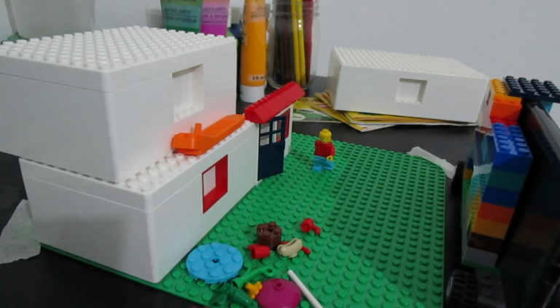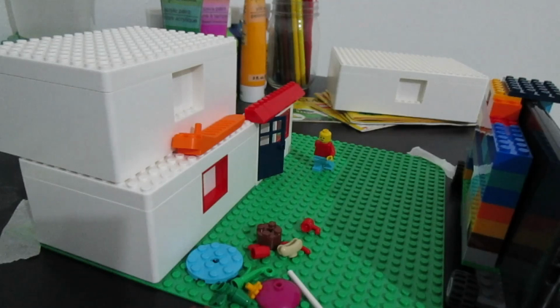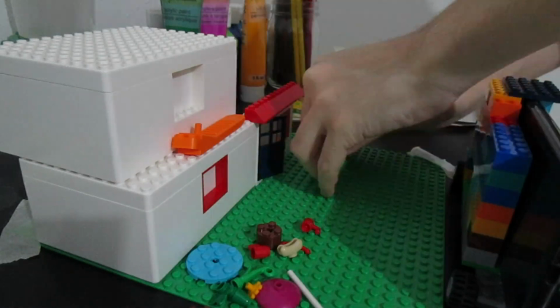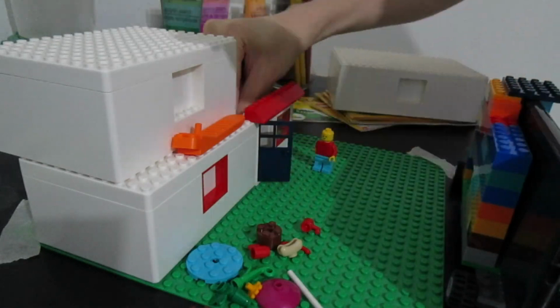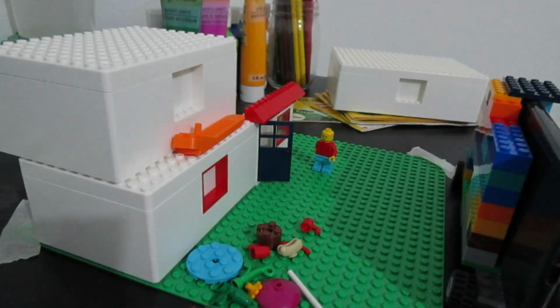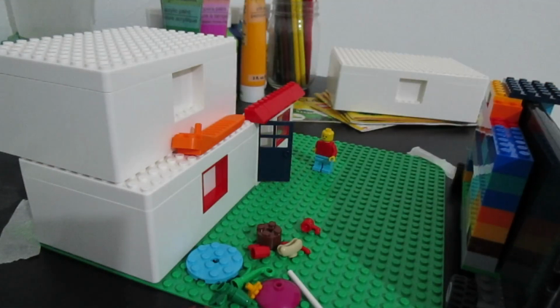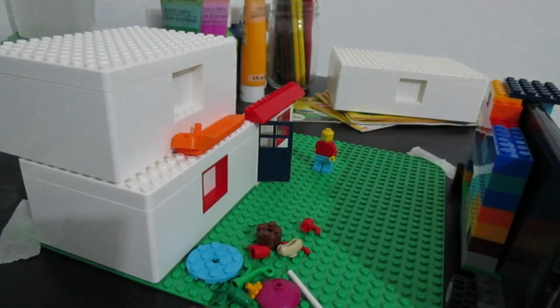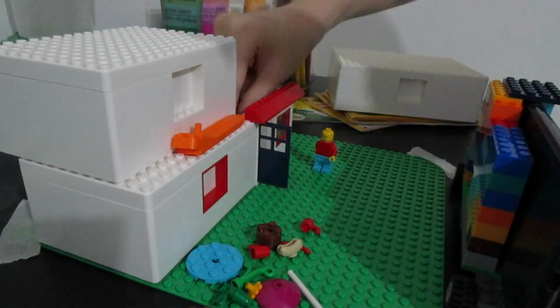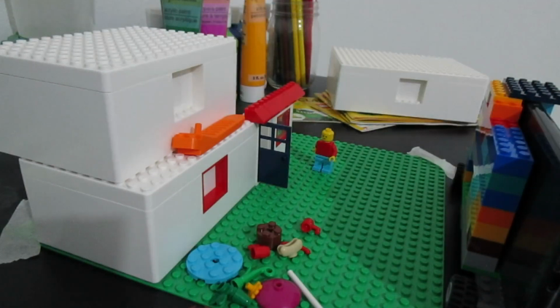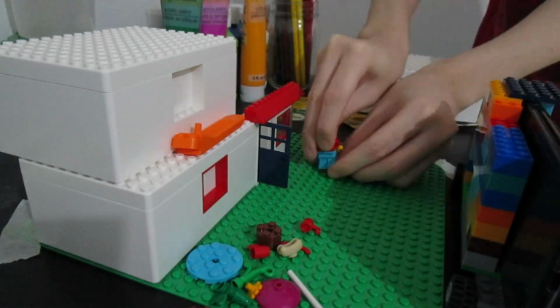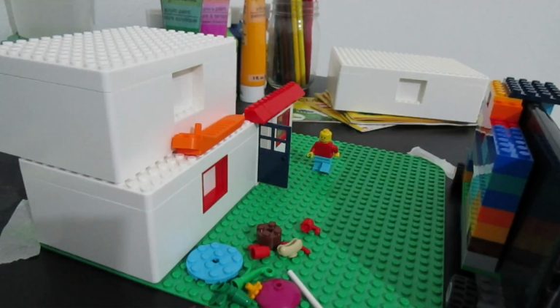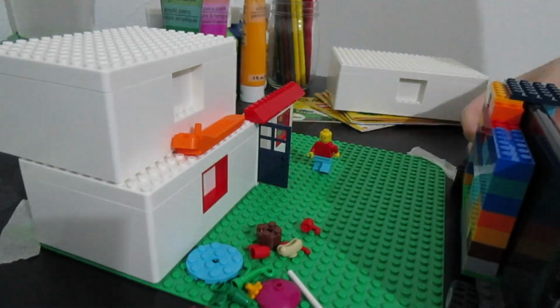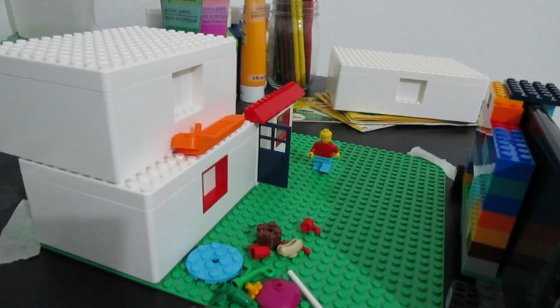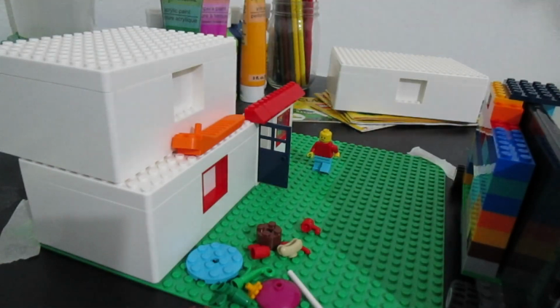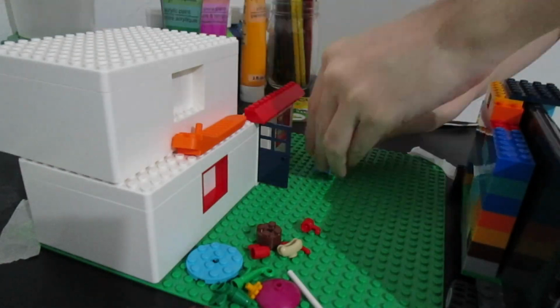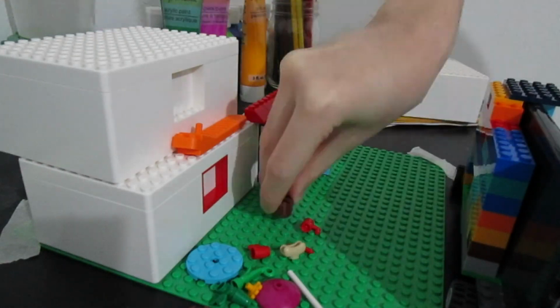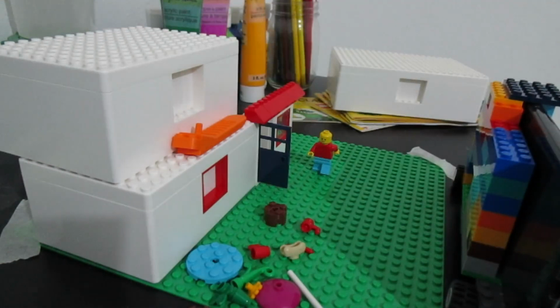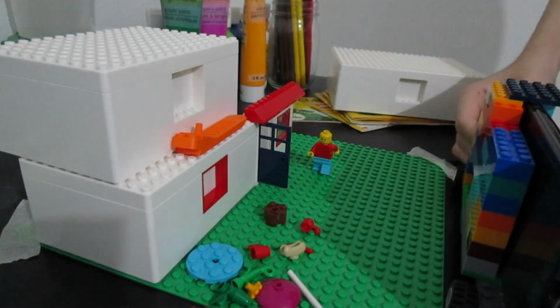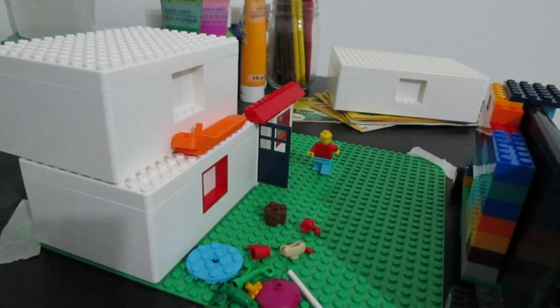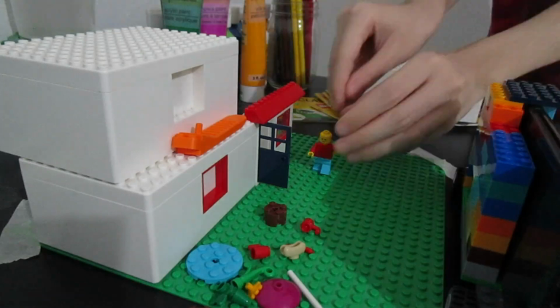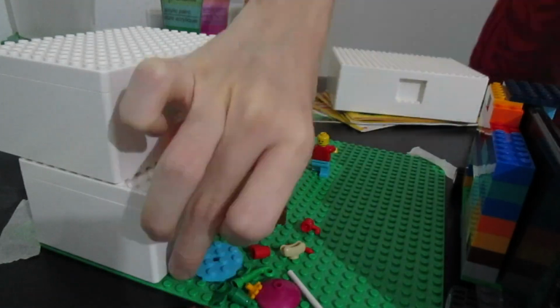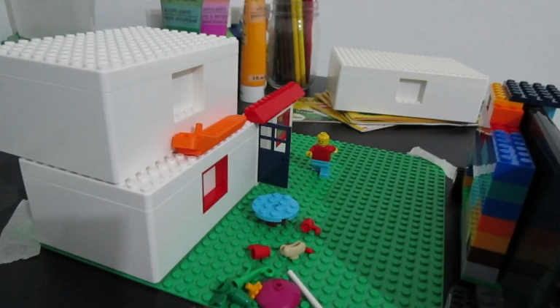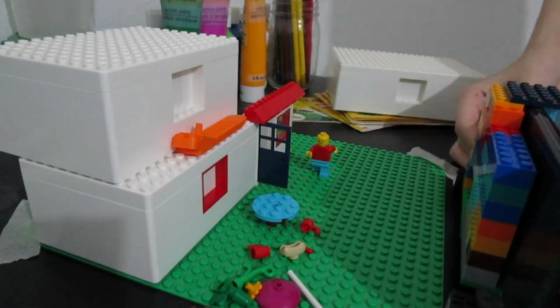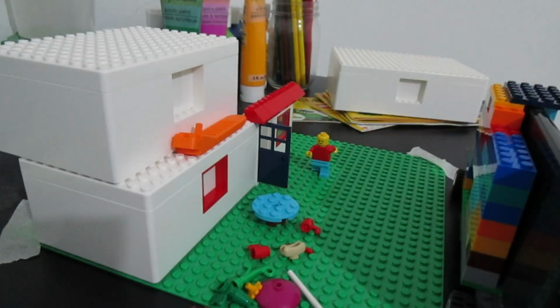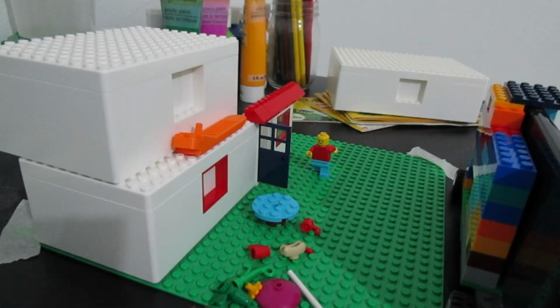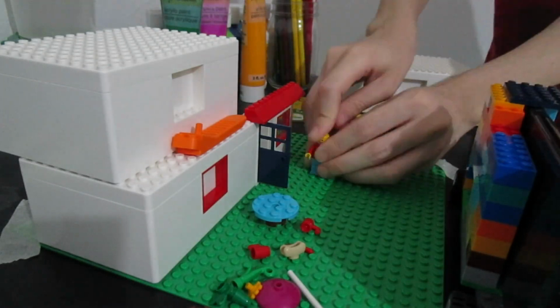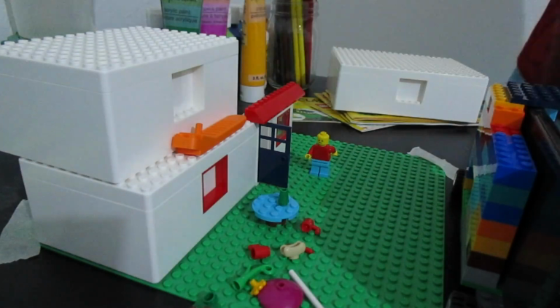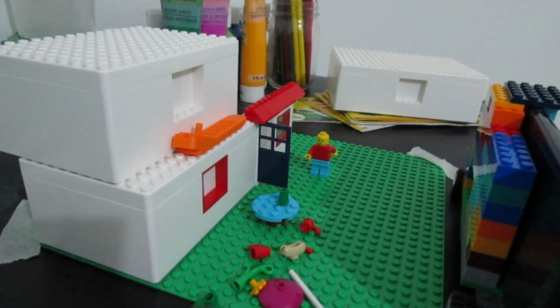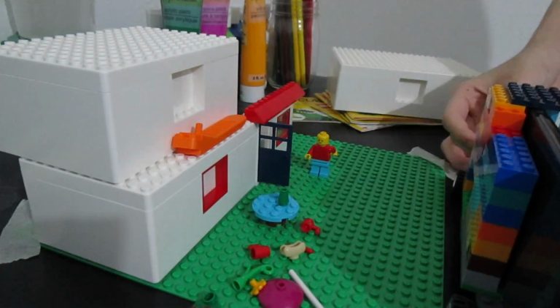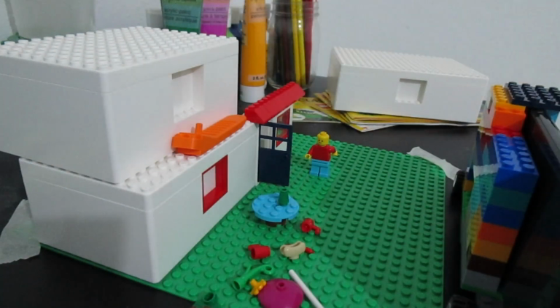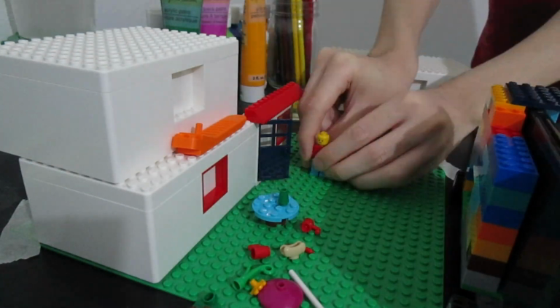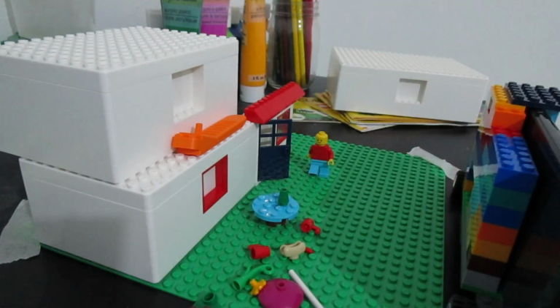When I set up the stage, it's just like playing with Legos — get creative for the scene, like where the minifig just walks while the stage is sort of built around itself.